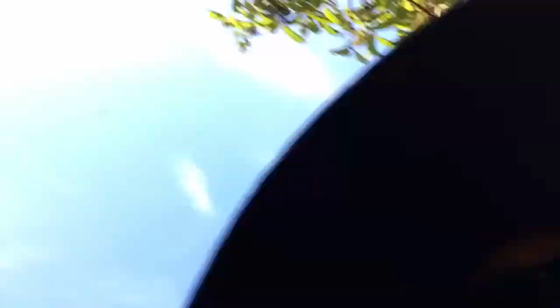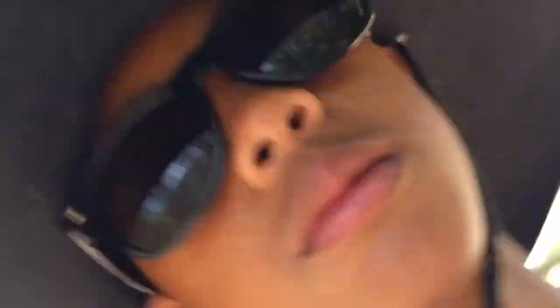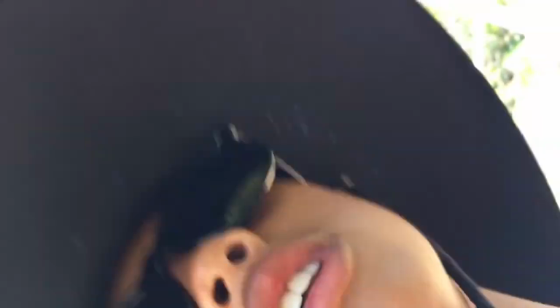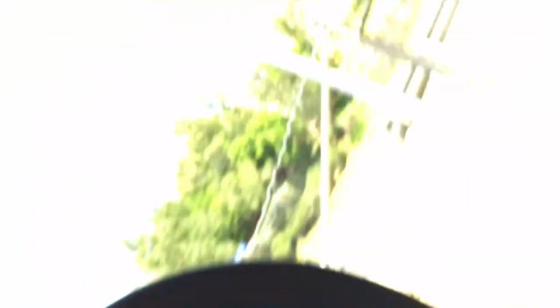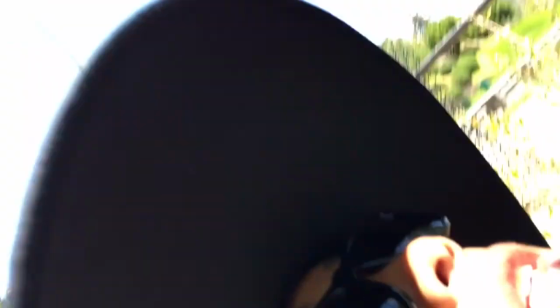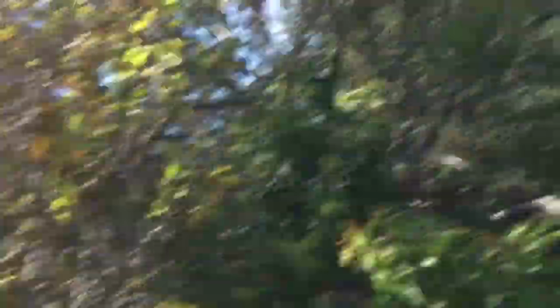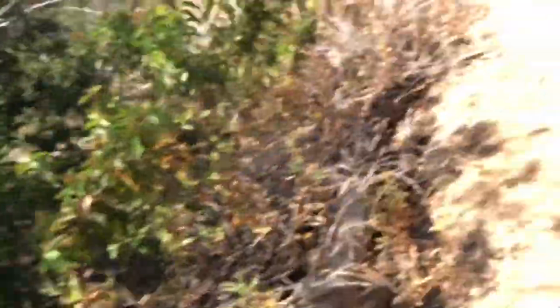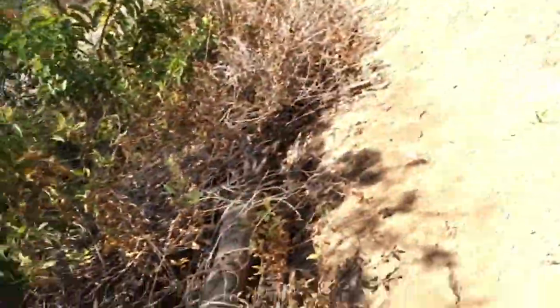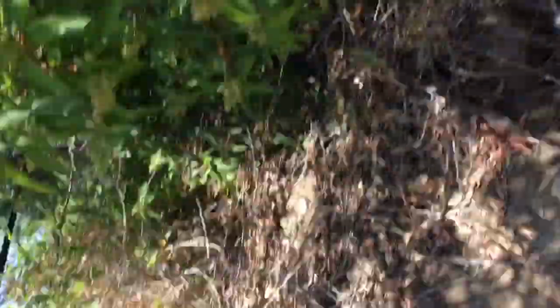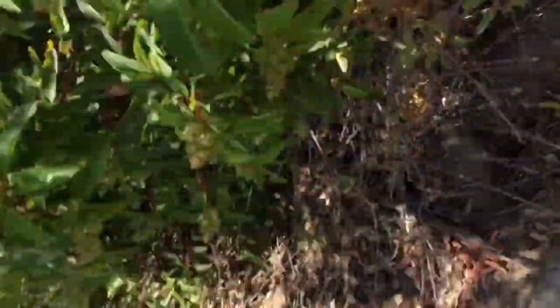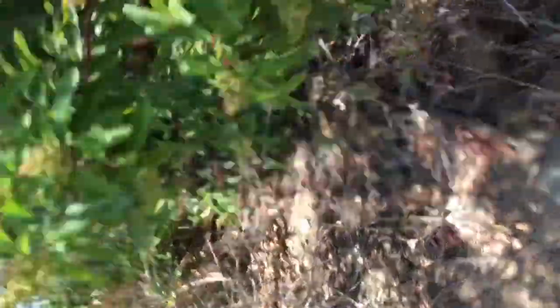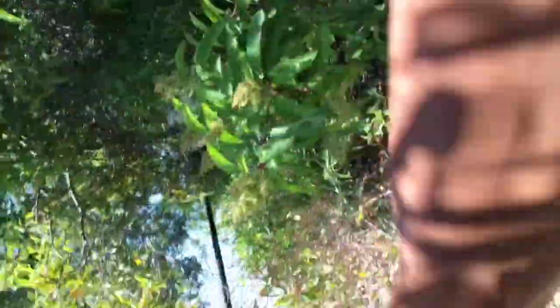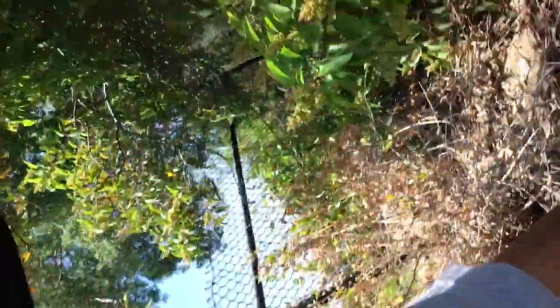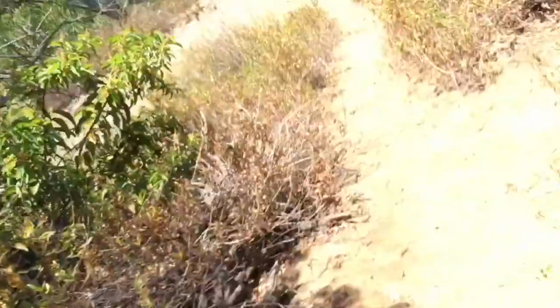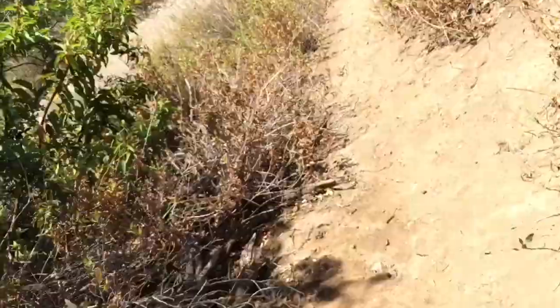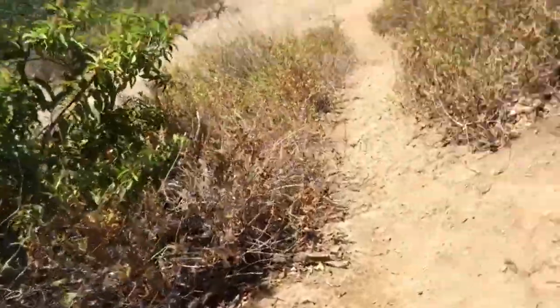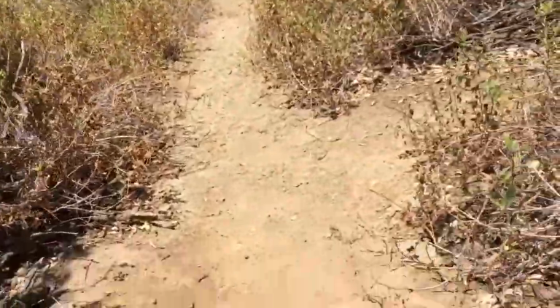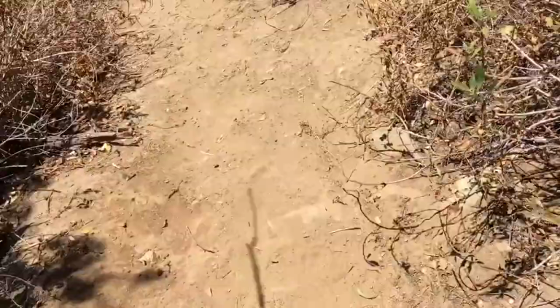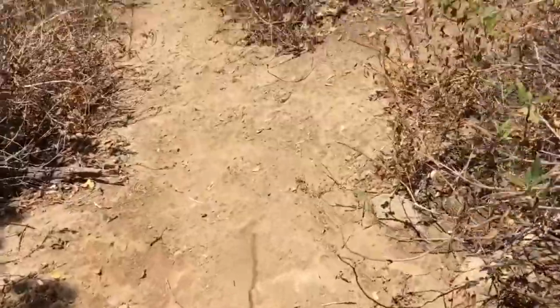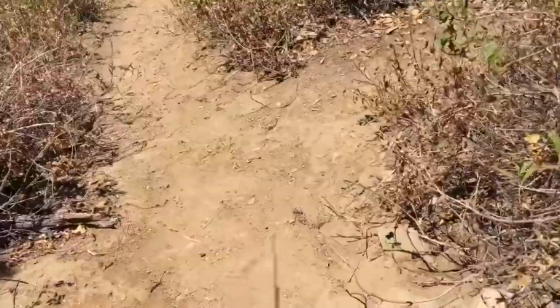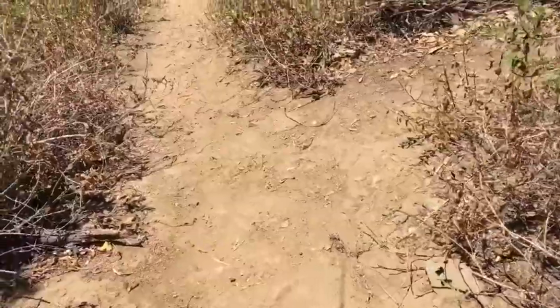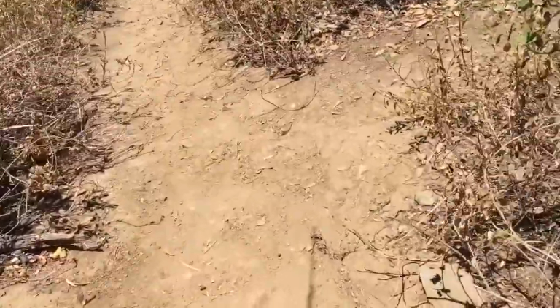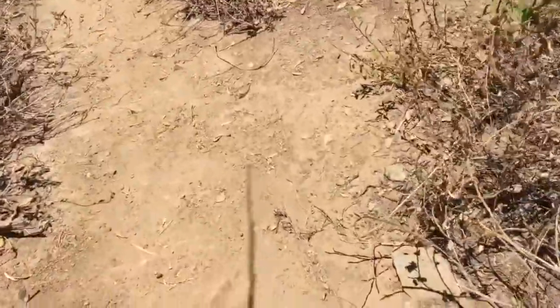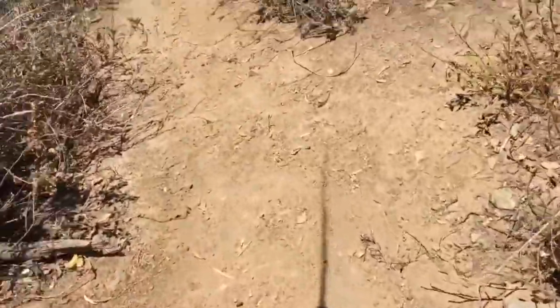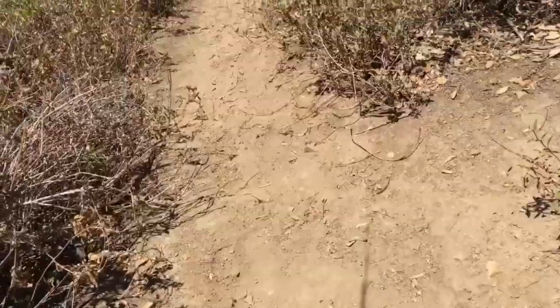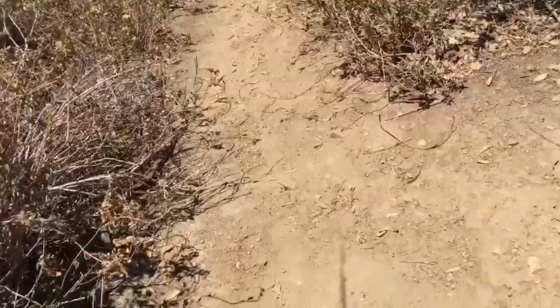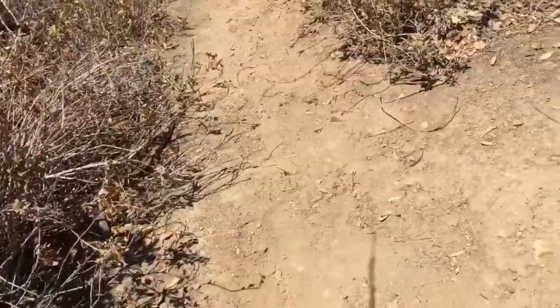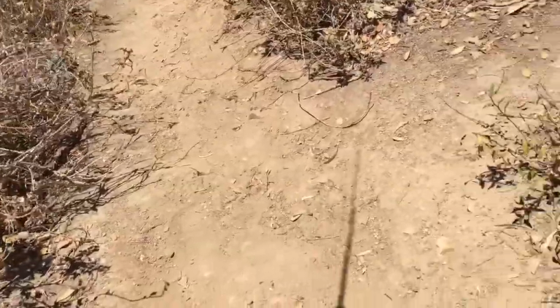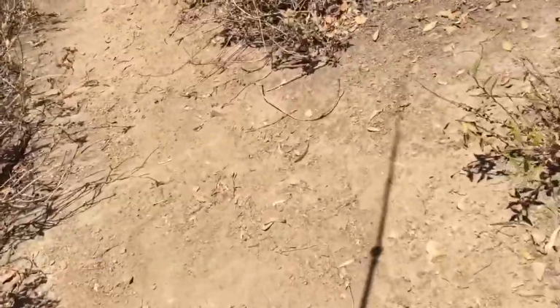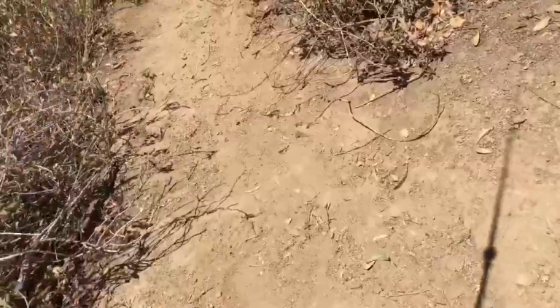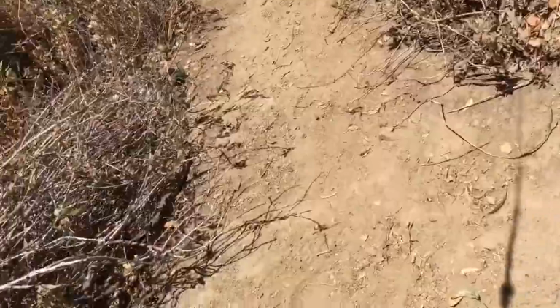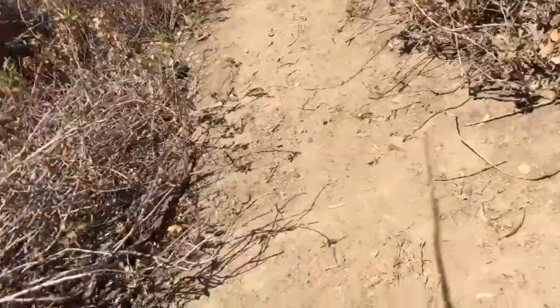I'm struggling. I'm just gonna make my way down. I'm gonna turn off the camera so I can focus on climbing down before I fall and slip.